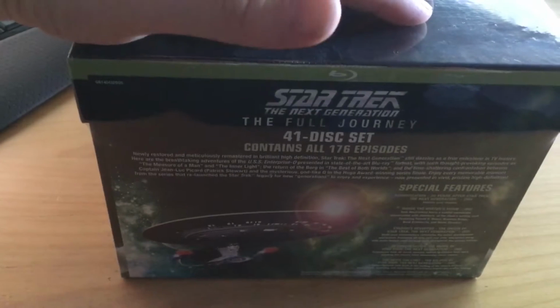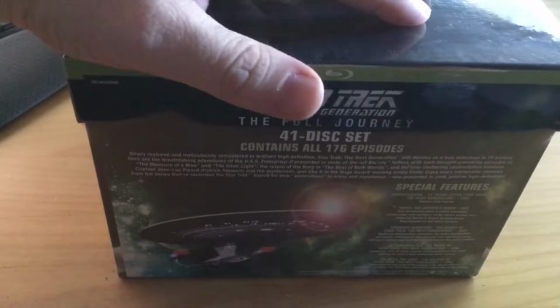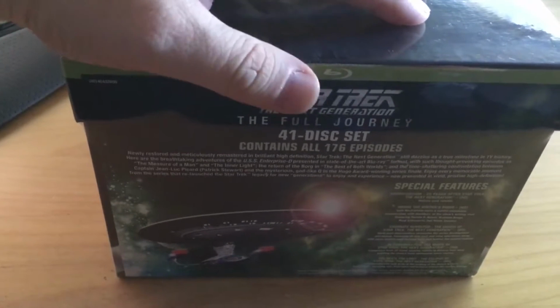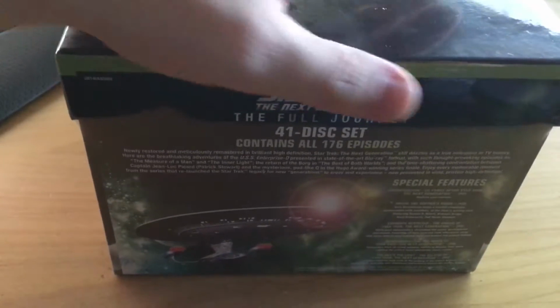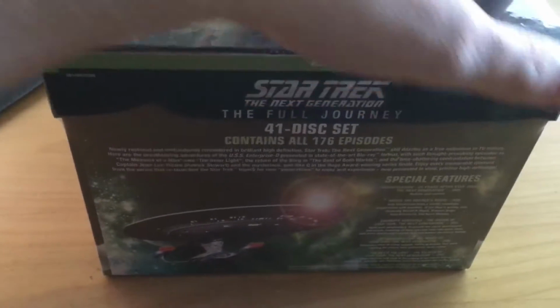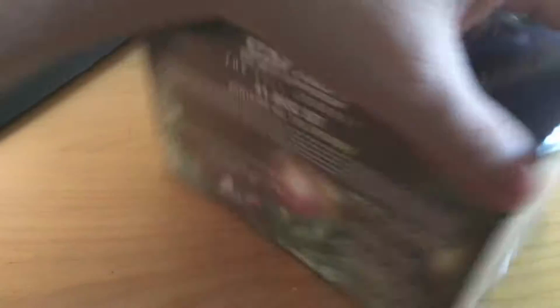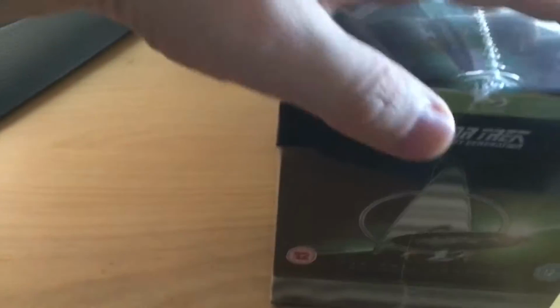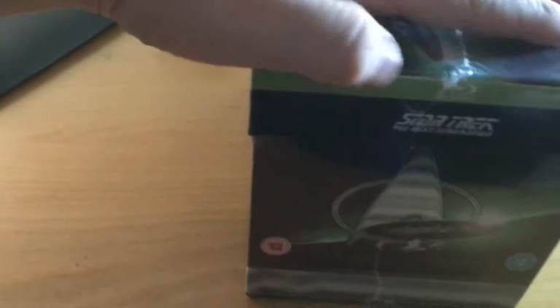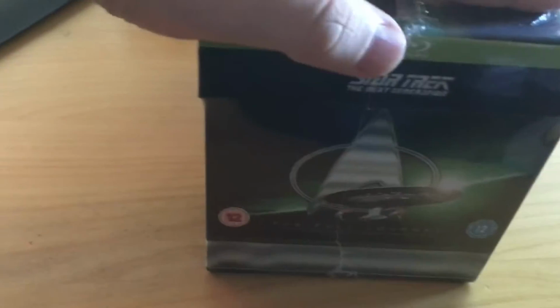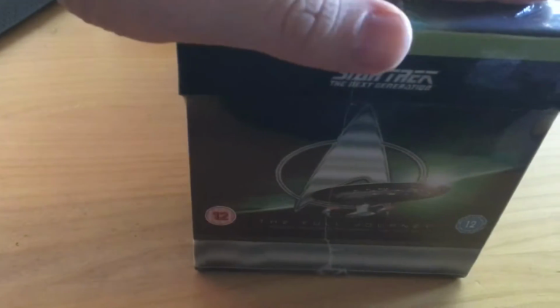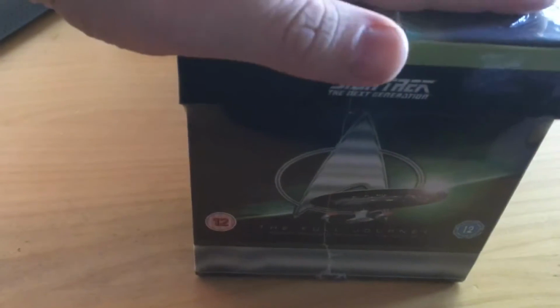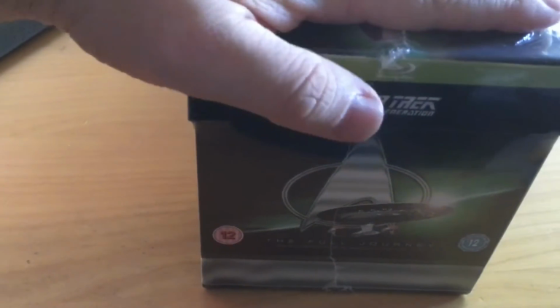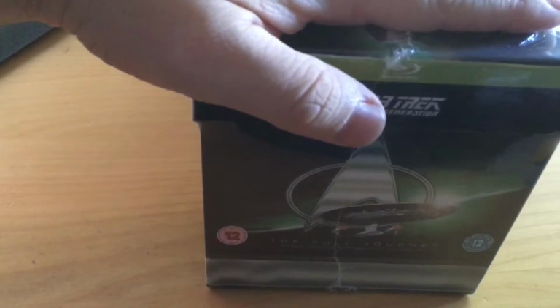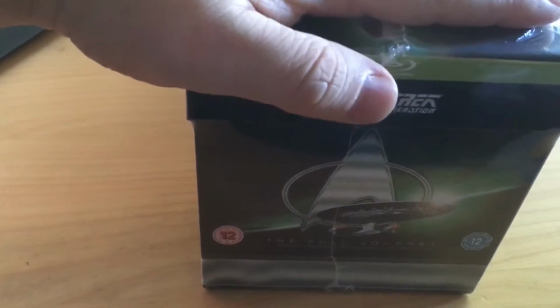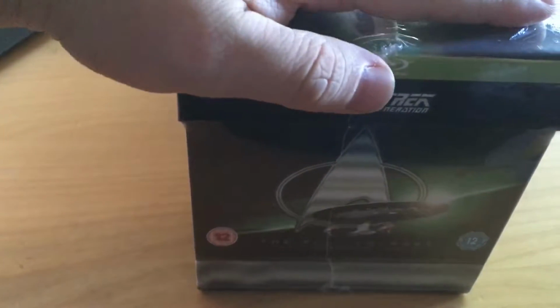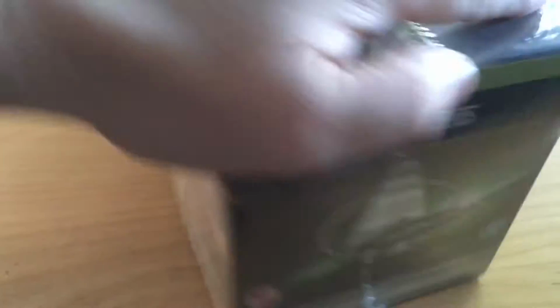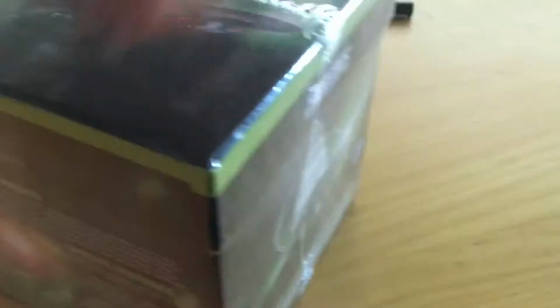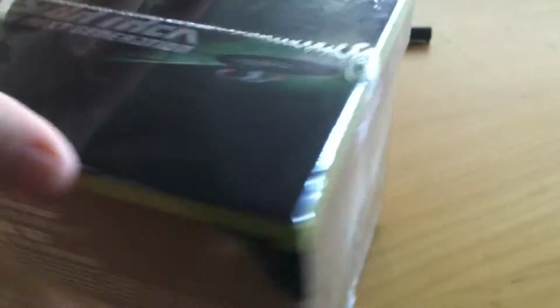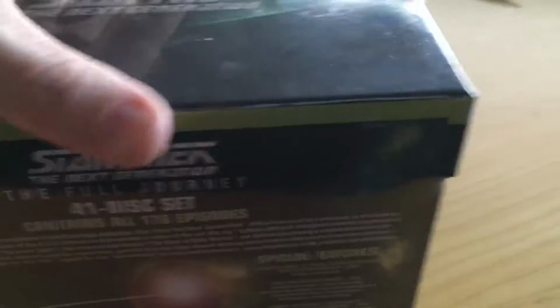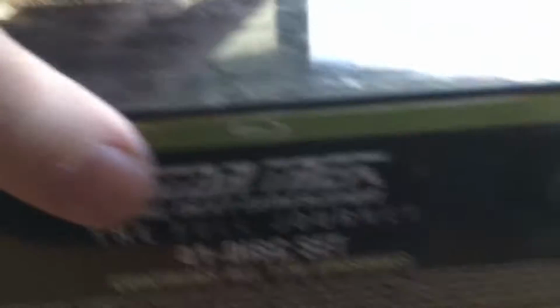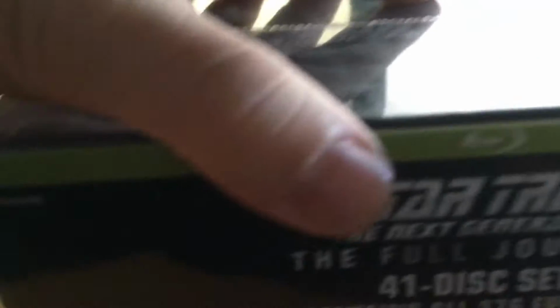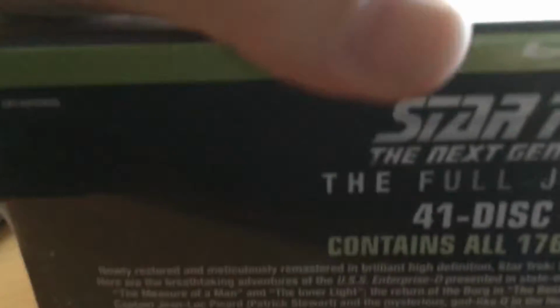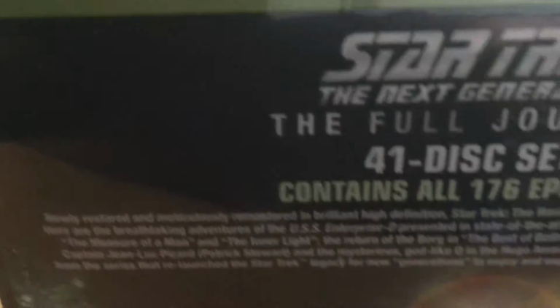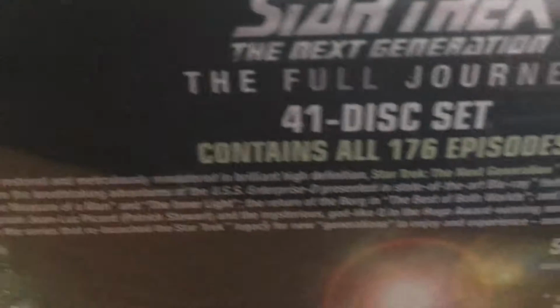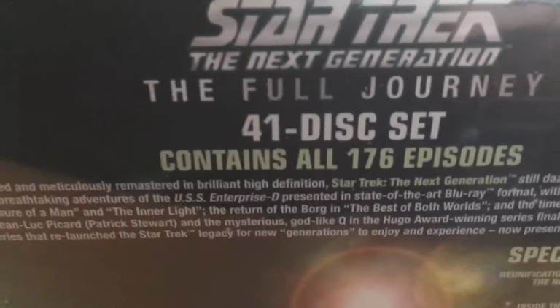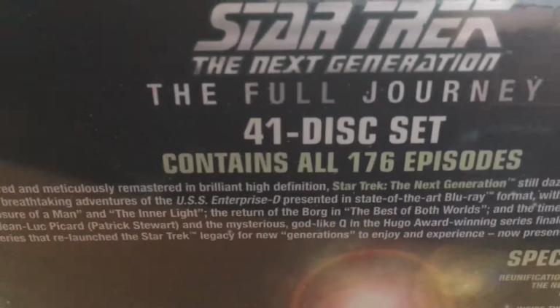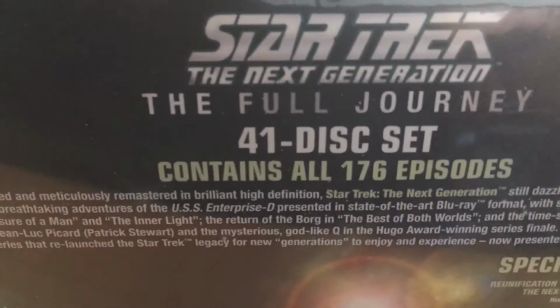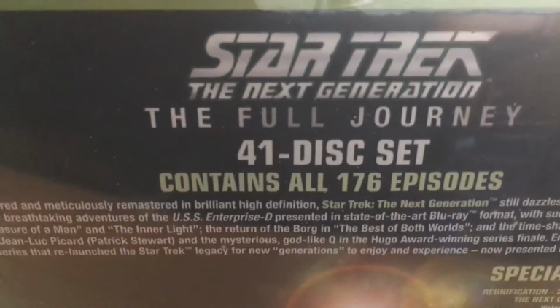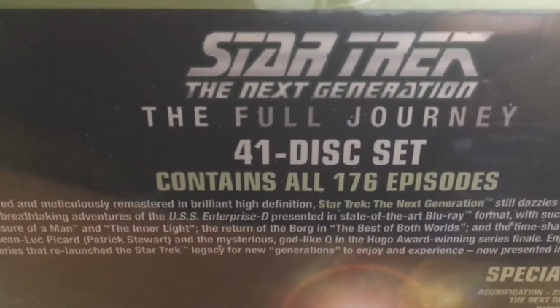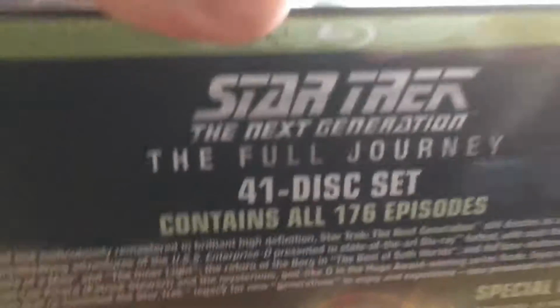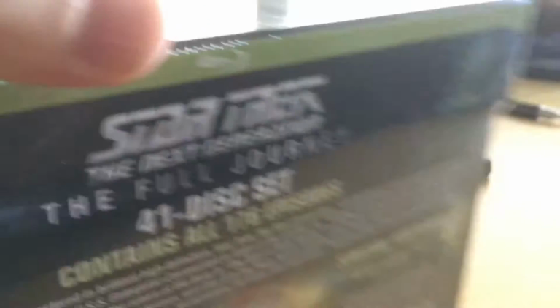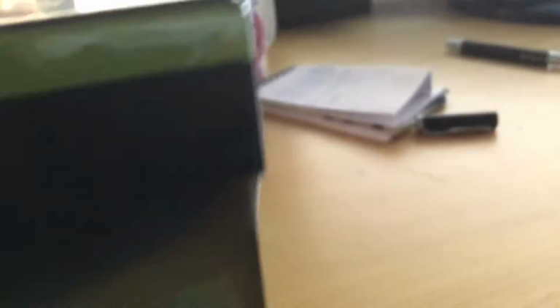41 discs — it's going to take some viewing. All 176 episodes, that's over...